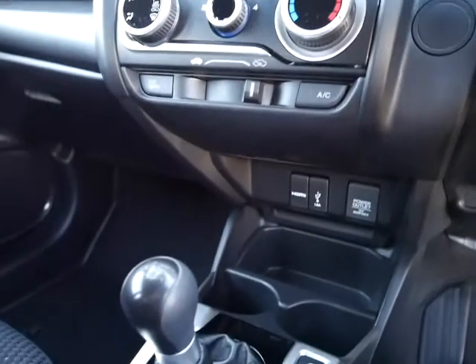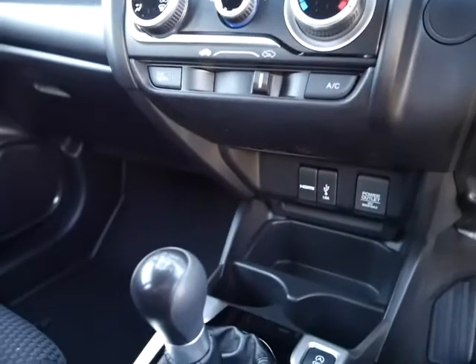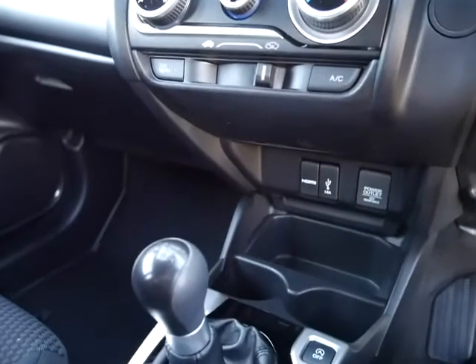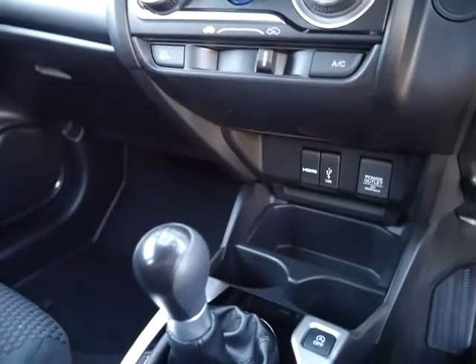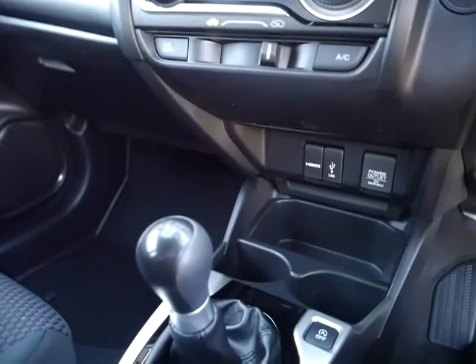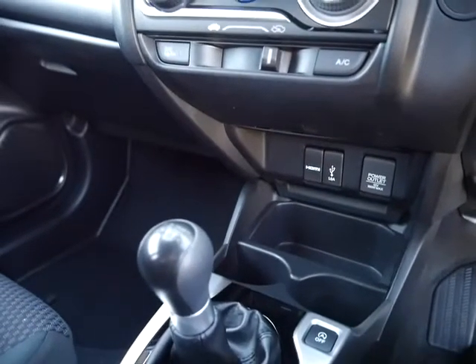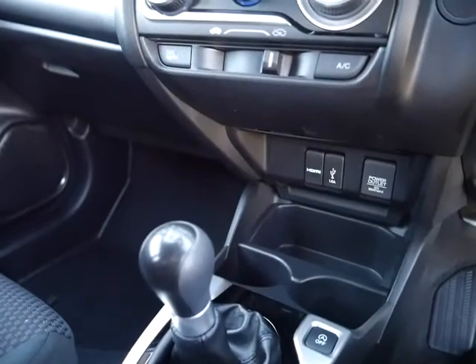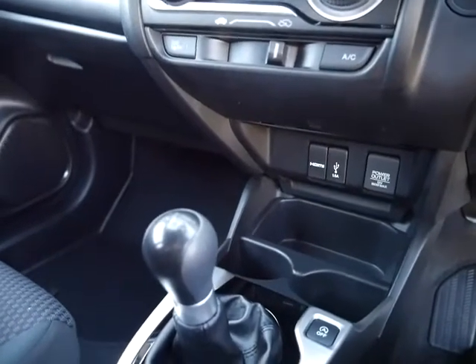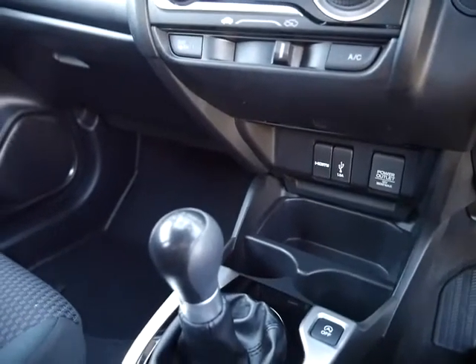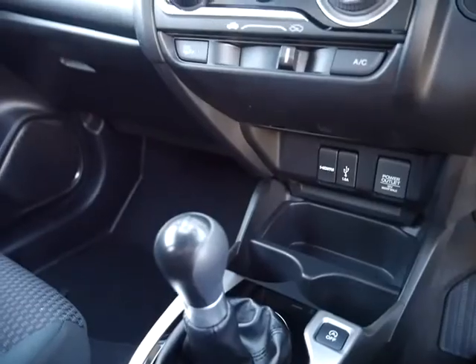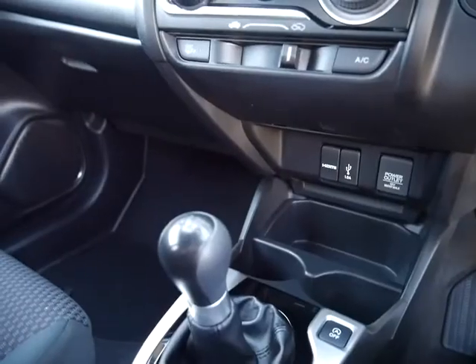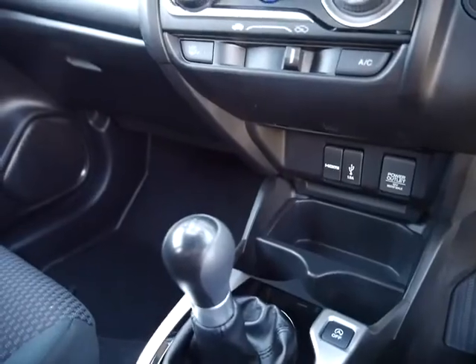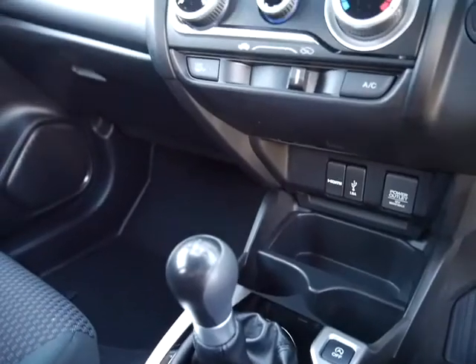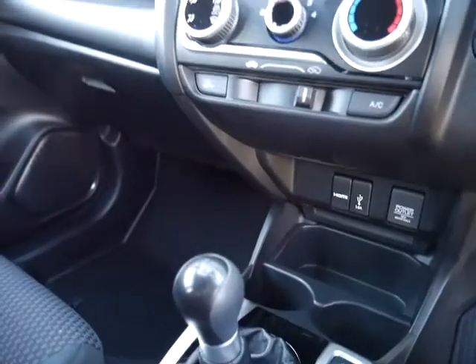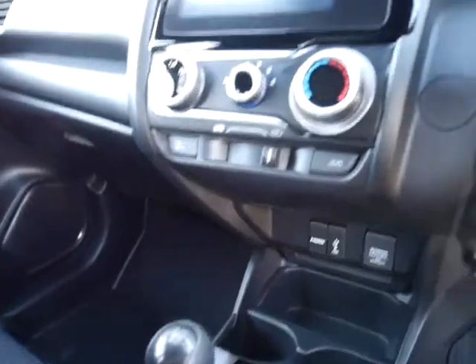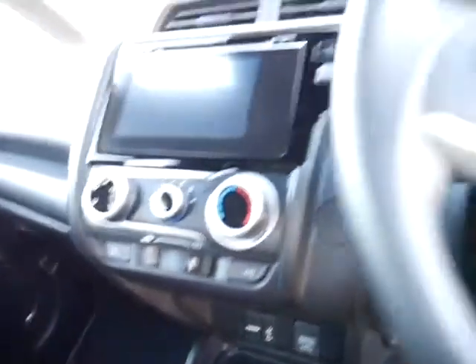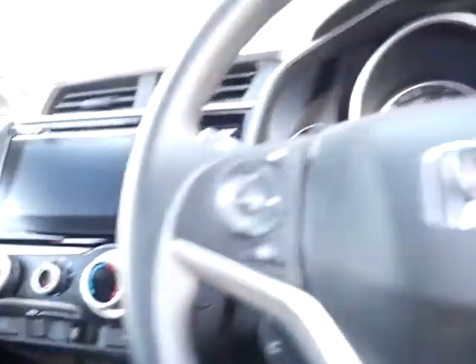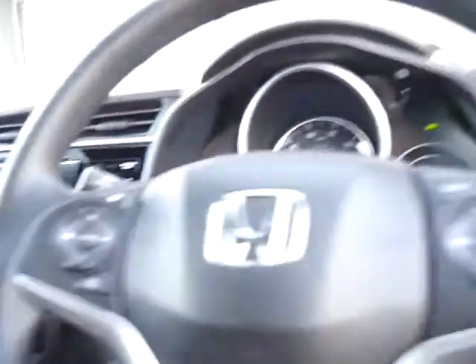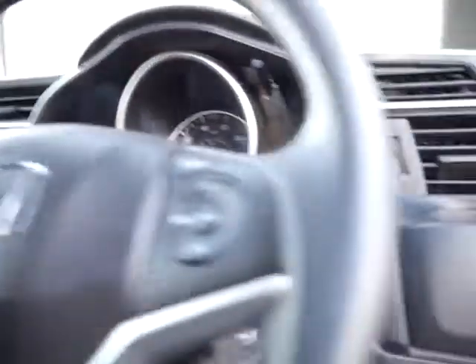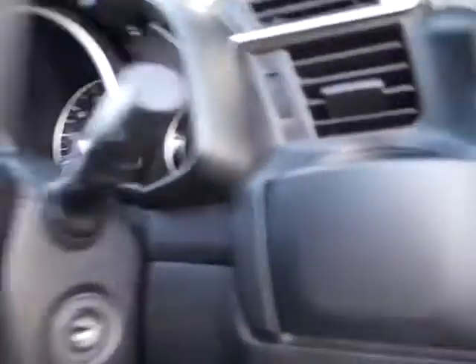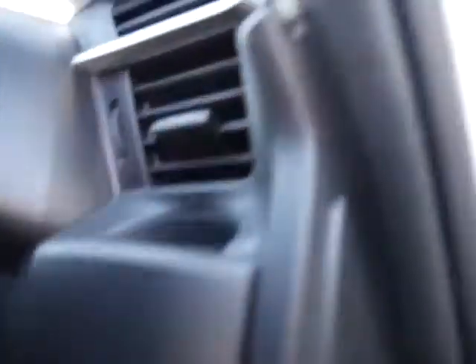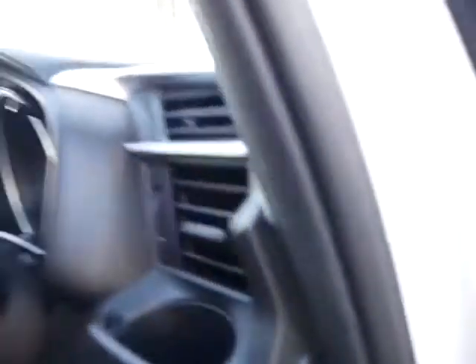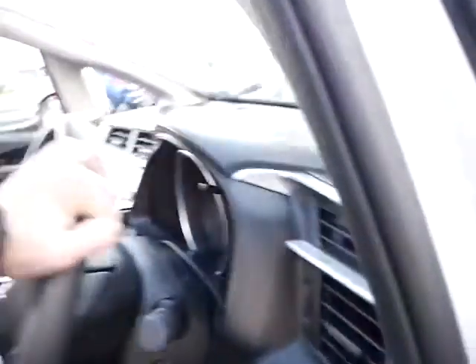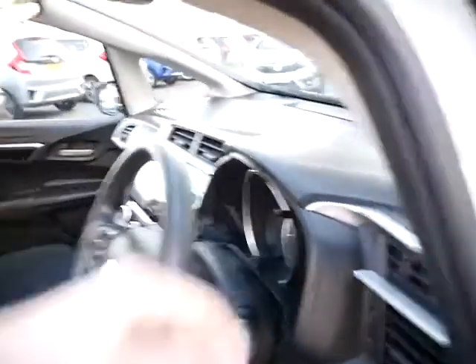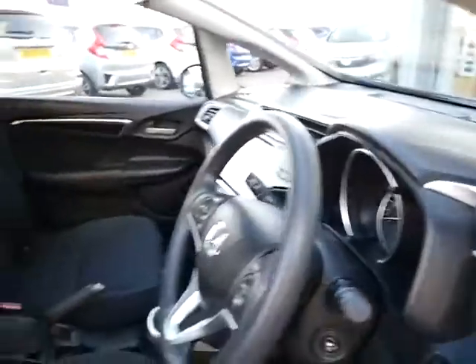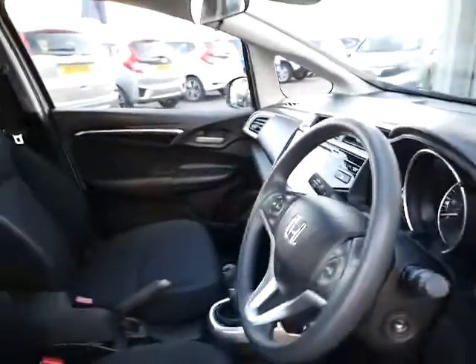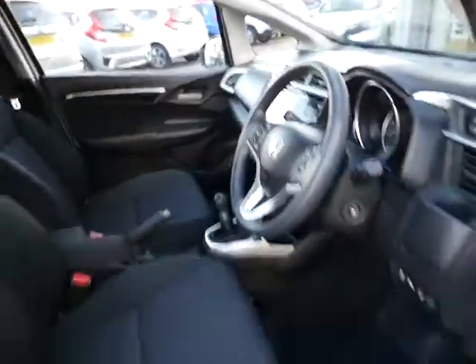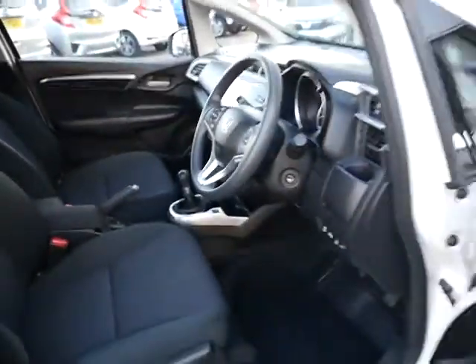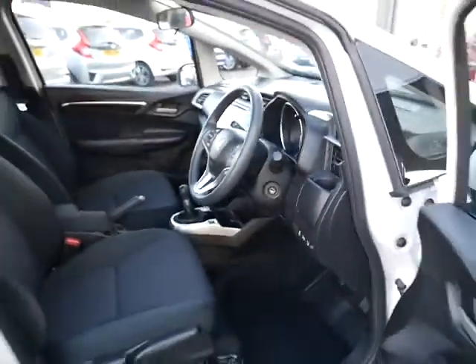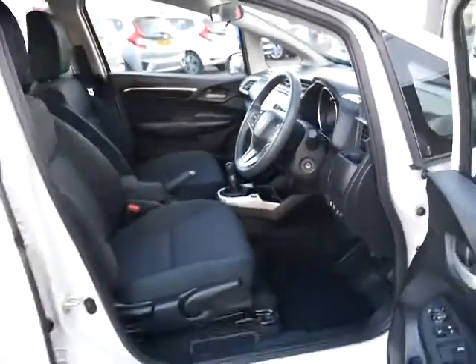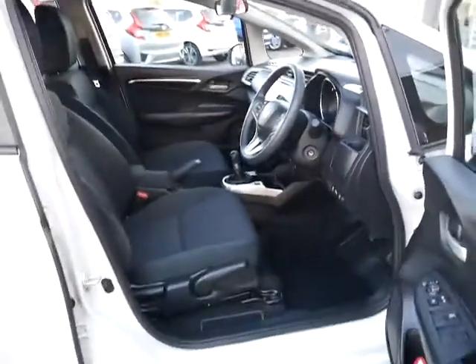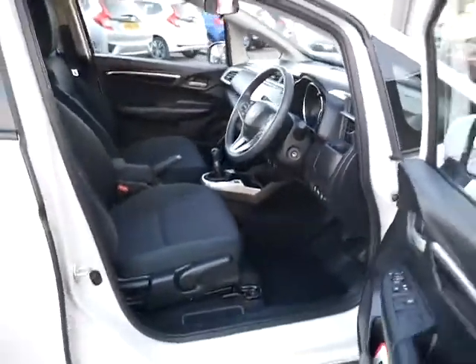This car is a six-speed manual gearbox with a 1.3 engine, so it's very good on fuel. Road fund licence on this car is £145 for the year.